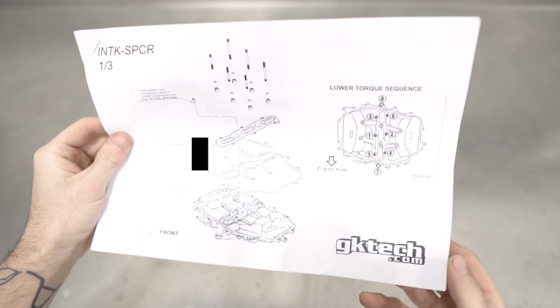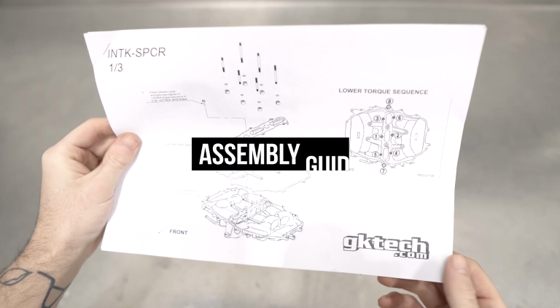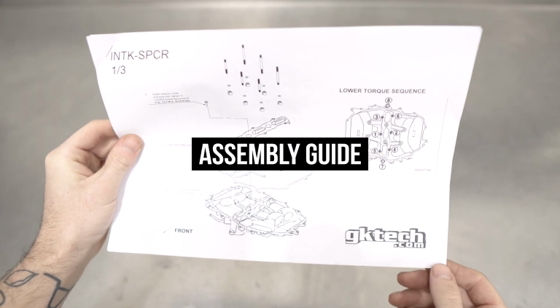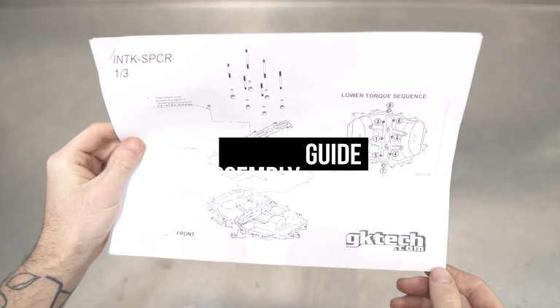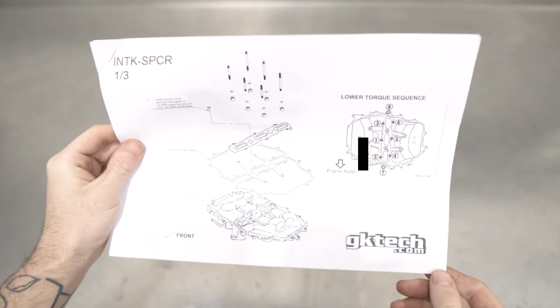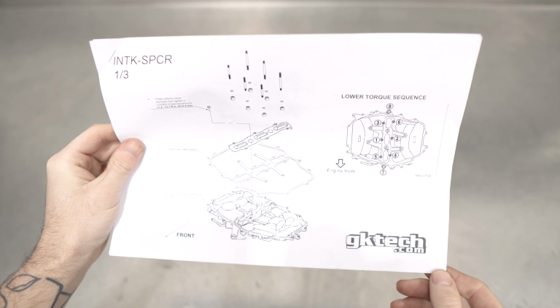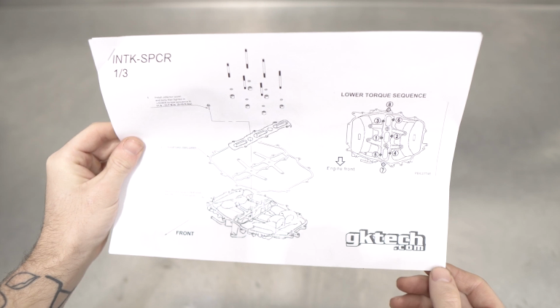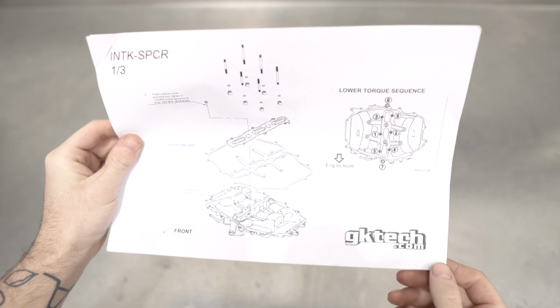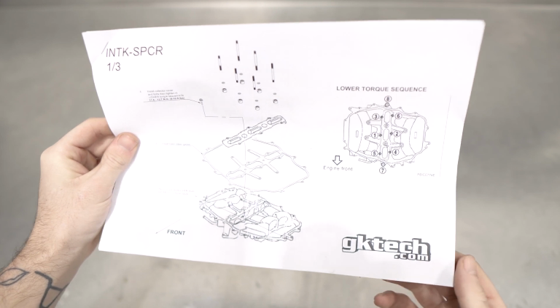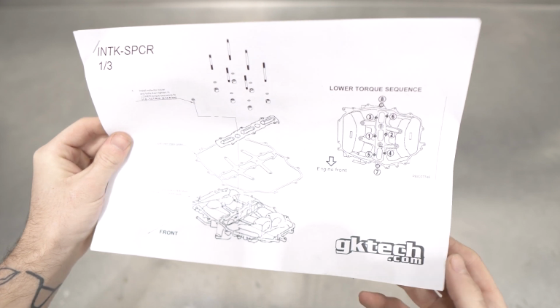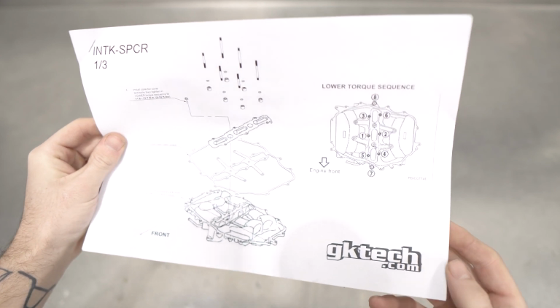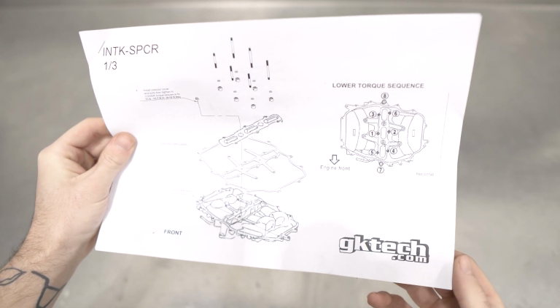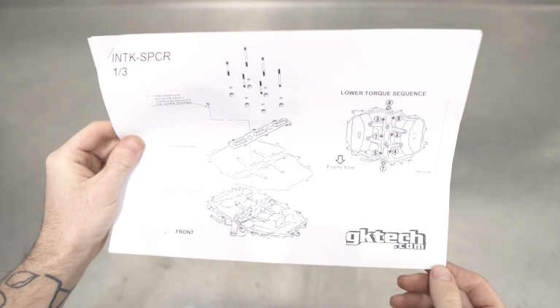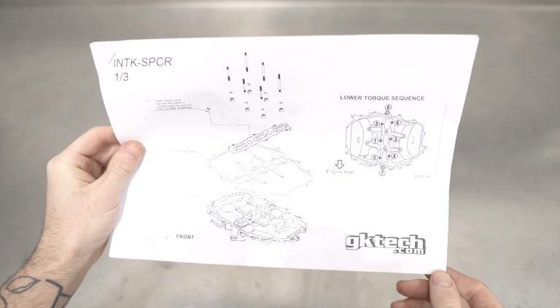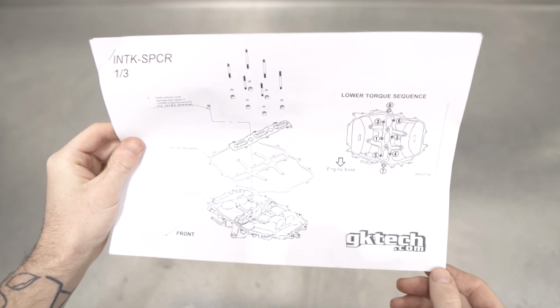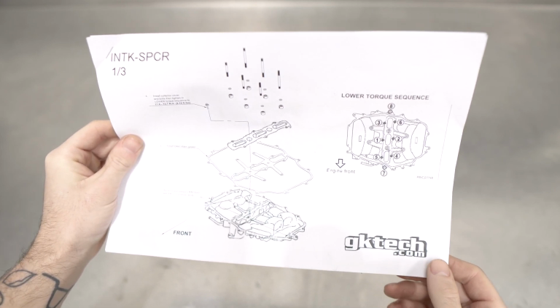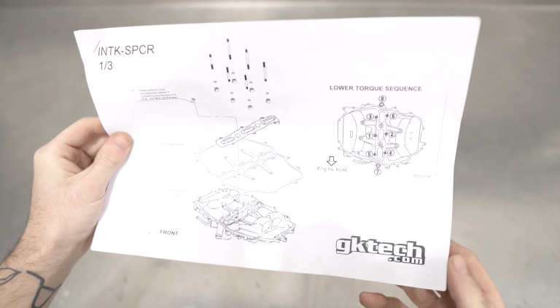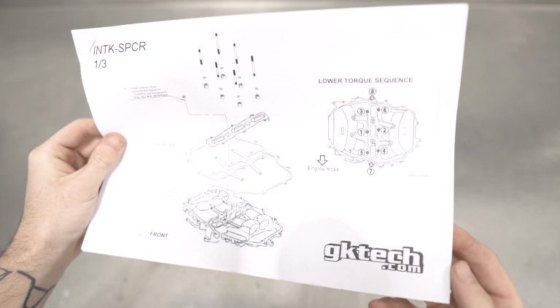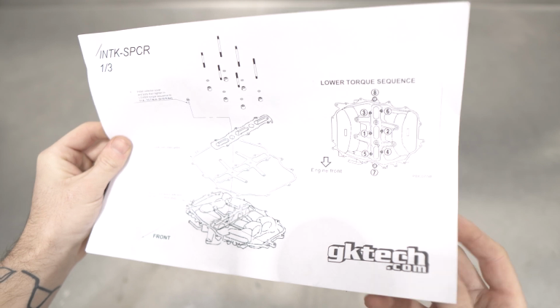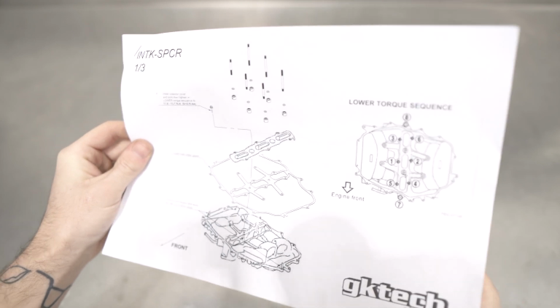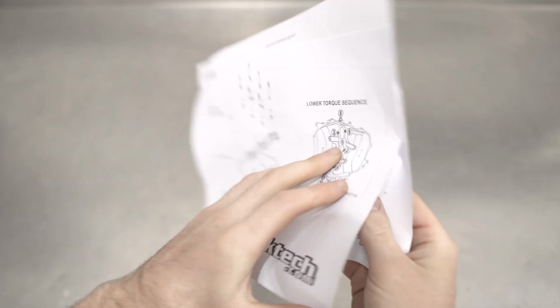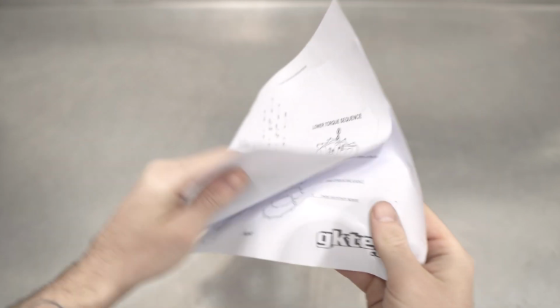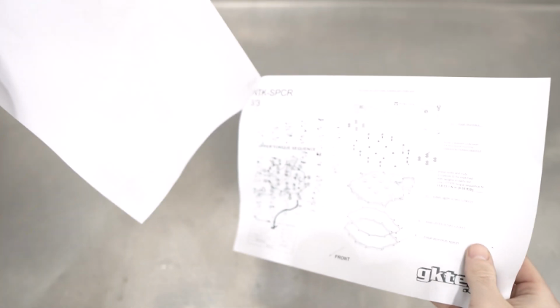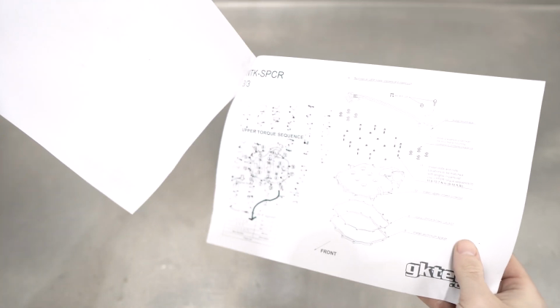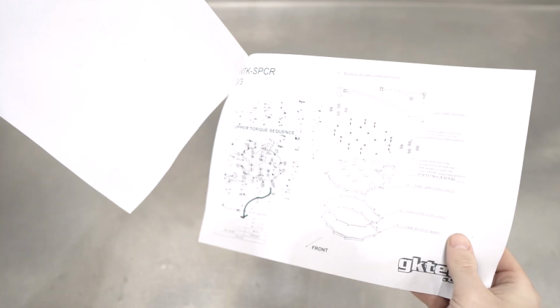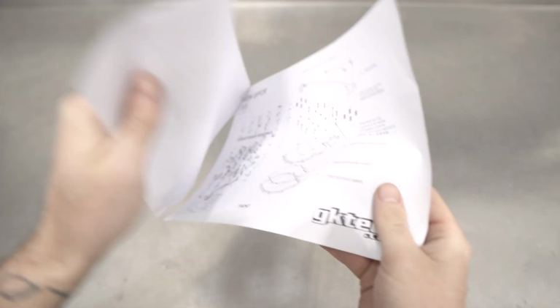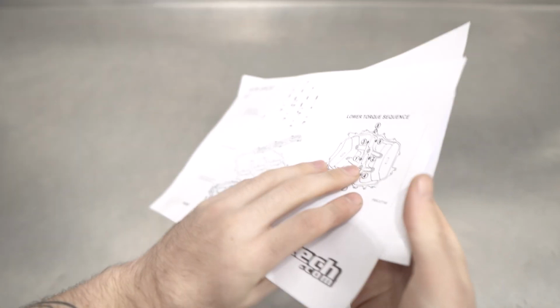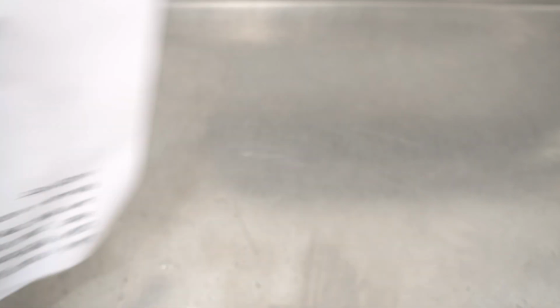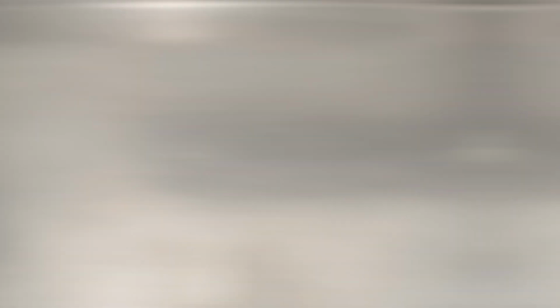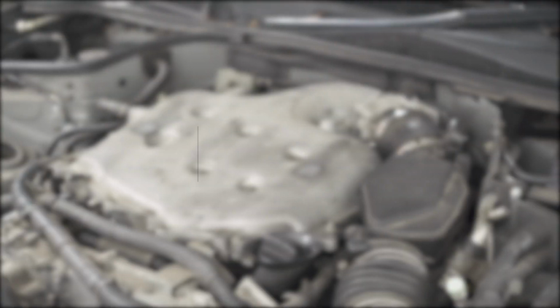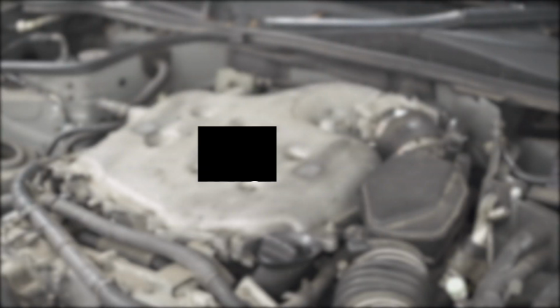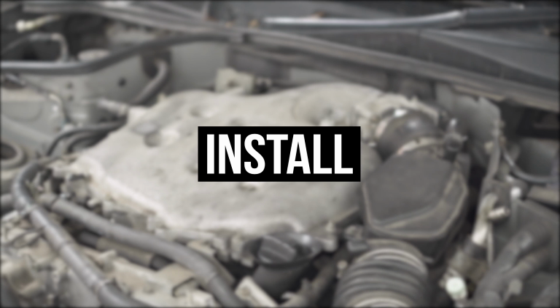We've also included a love letter for you in the form of these lovely instructions. This is a detailed one, and we don't want you to end up lost and heartbroken, so please pay close attention to our lovely words and pictures.